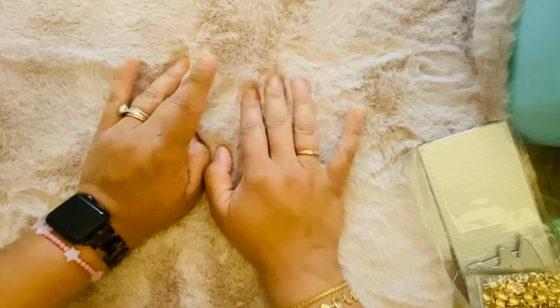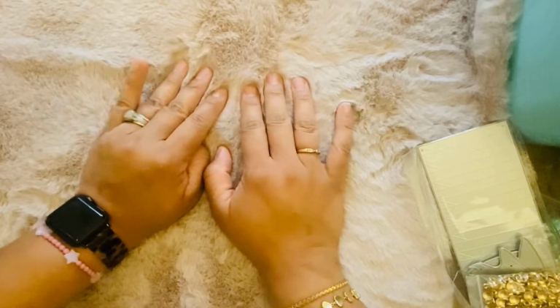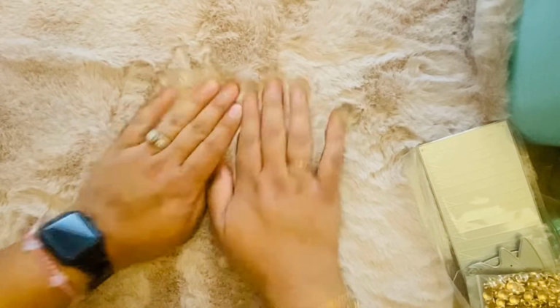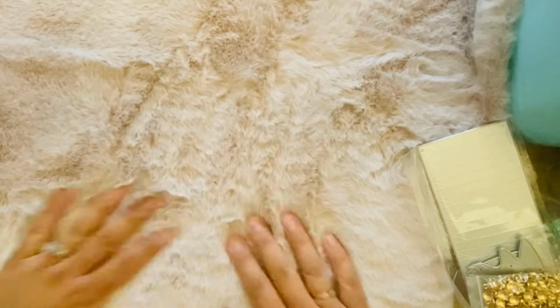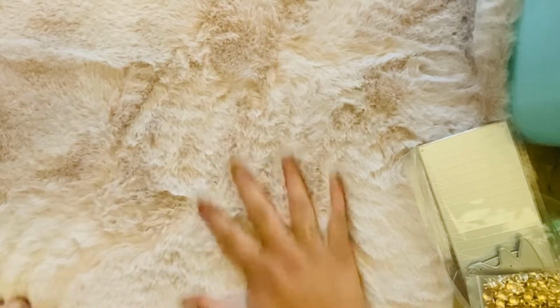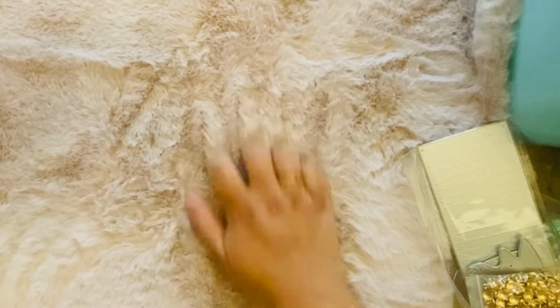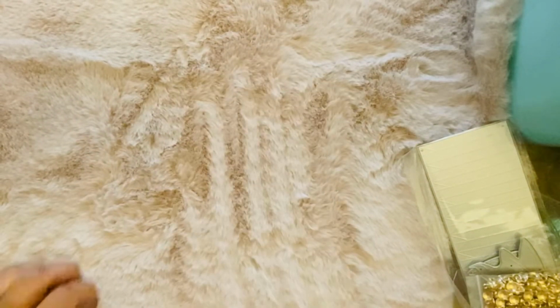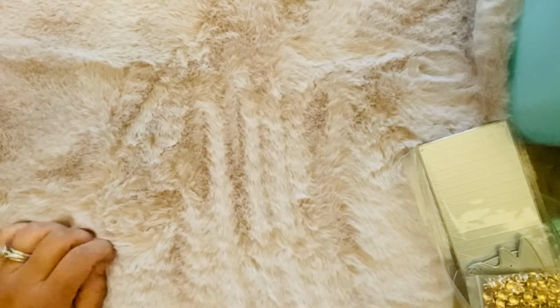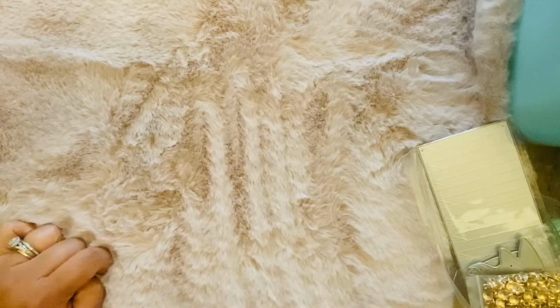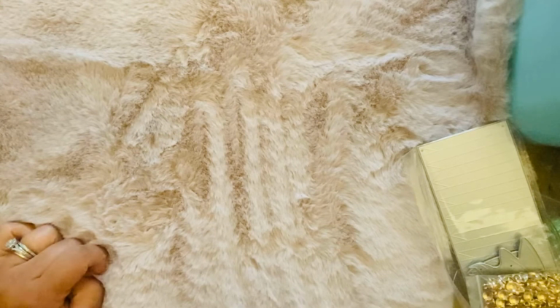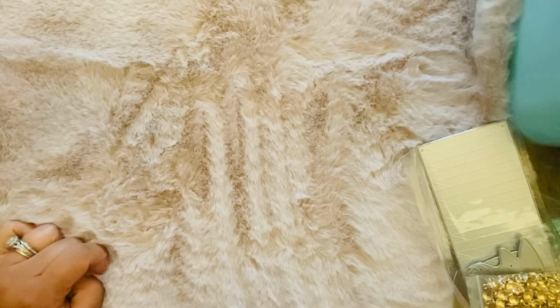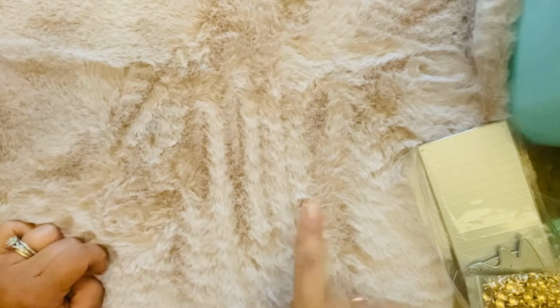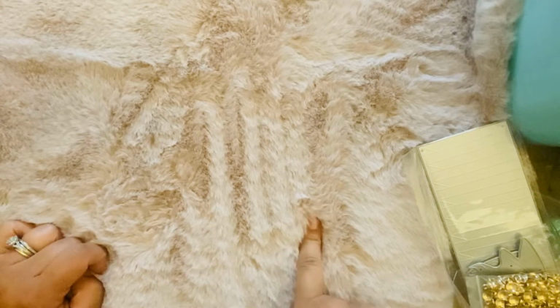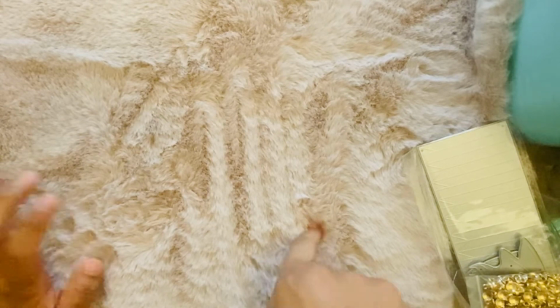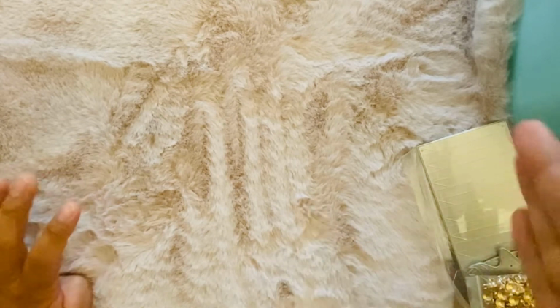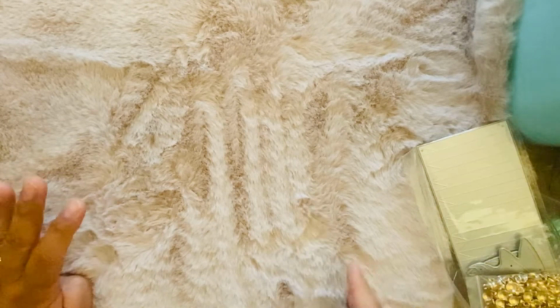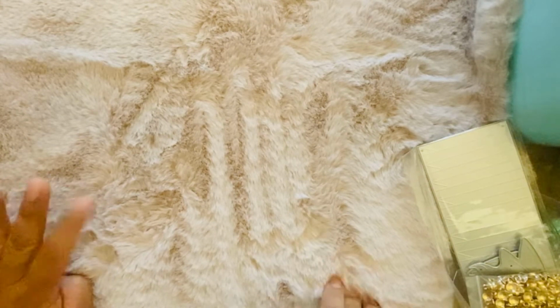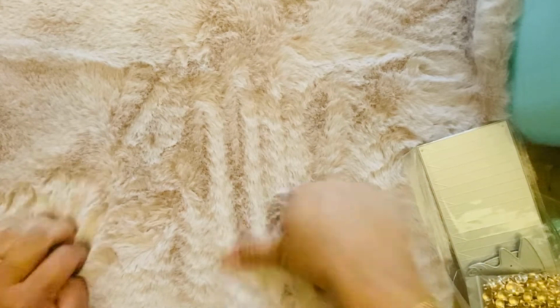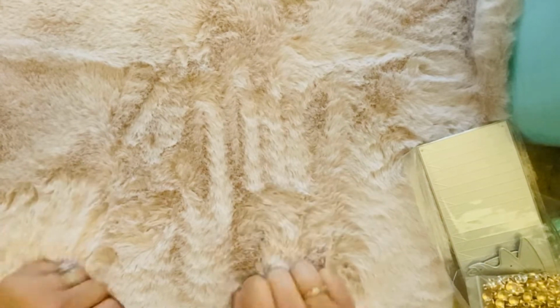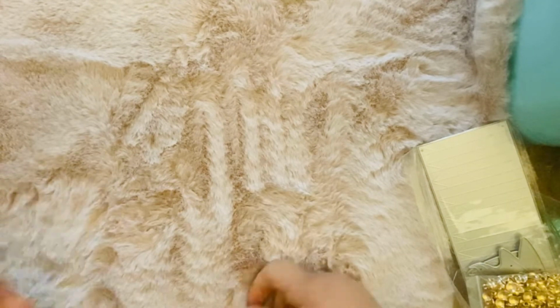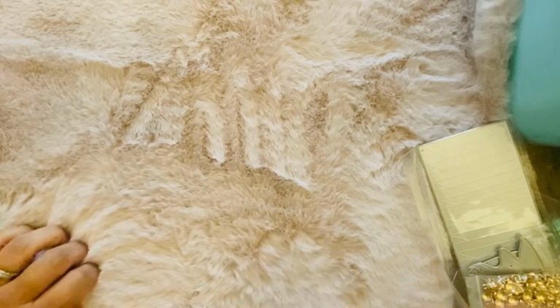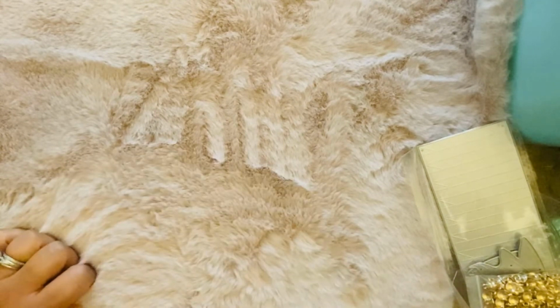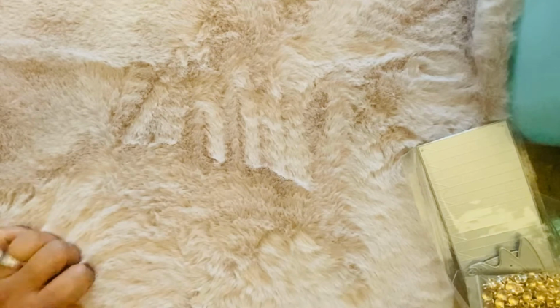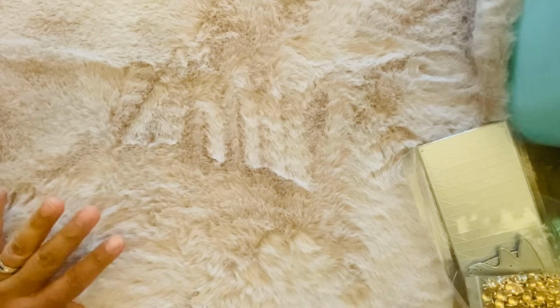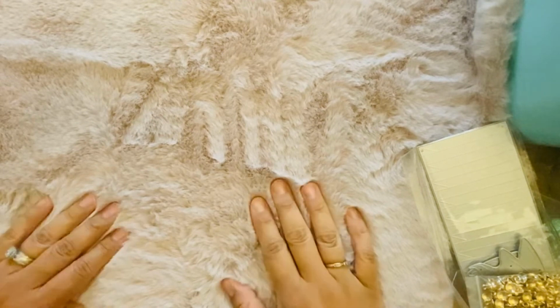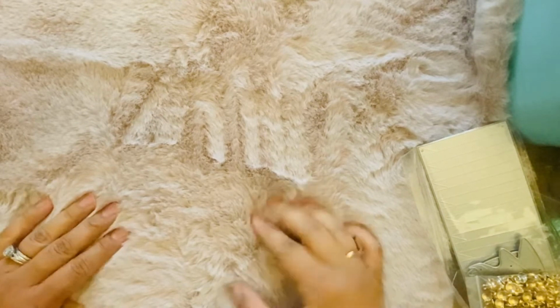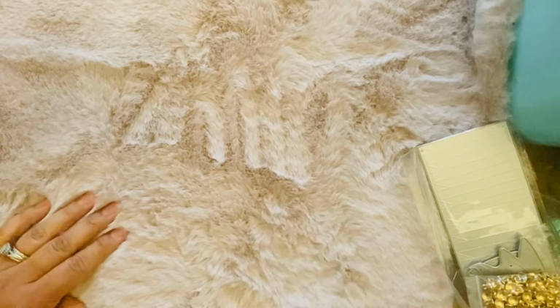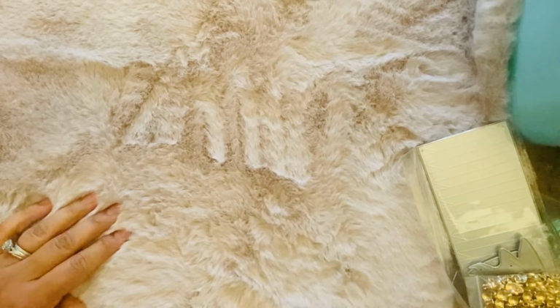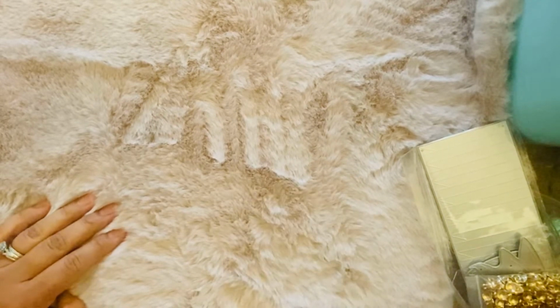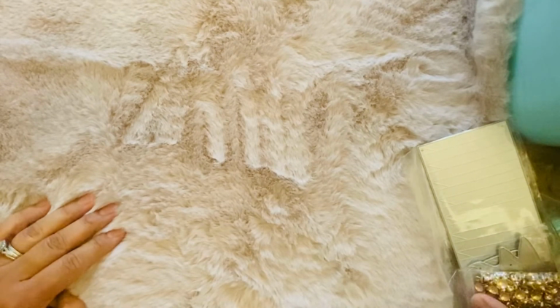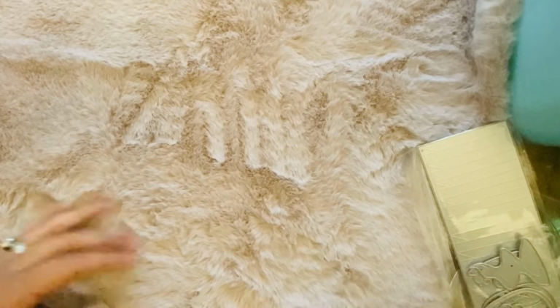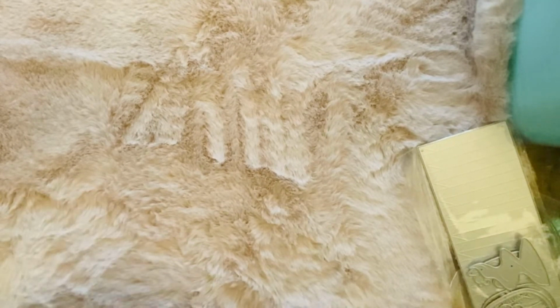Hi guys, welcome back! I have a little Hobby Lobby haul and also AliExpress. I didn't get a whole lot from AliExpress — I still have orders coming in — but I wanted to show you what I have so I can put it away.